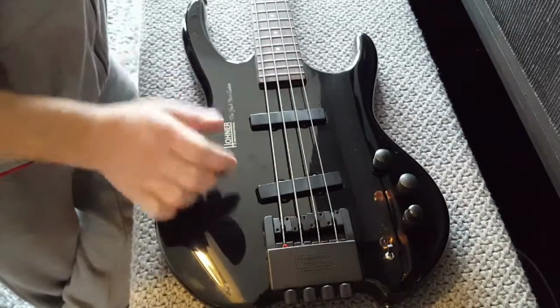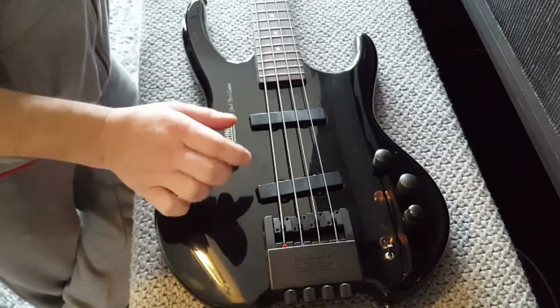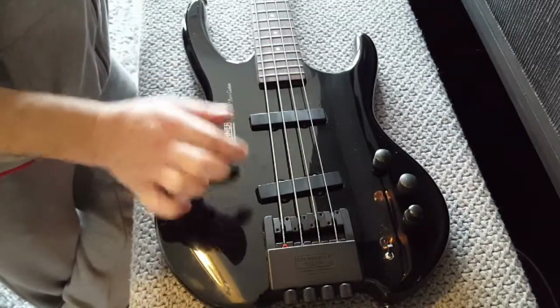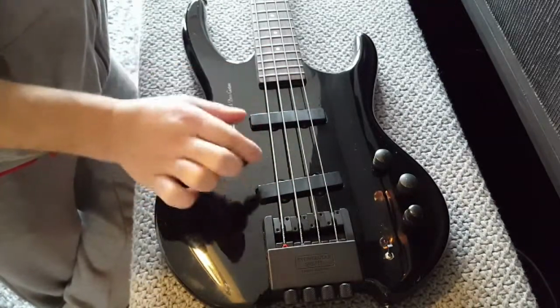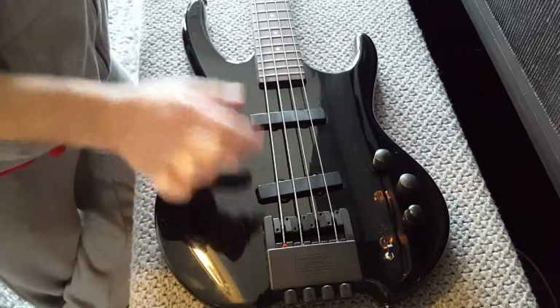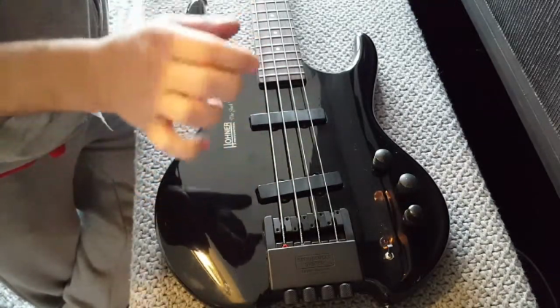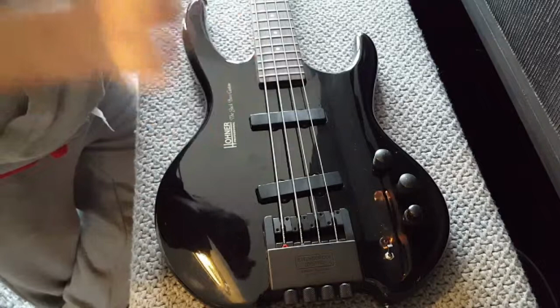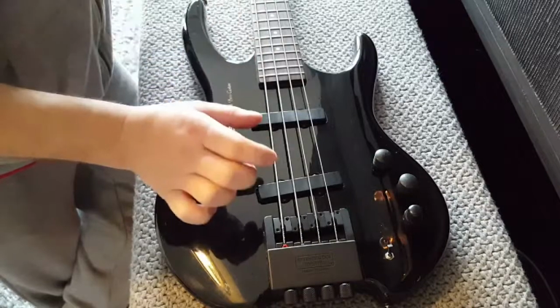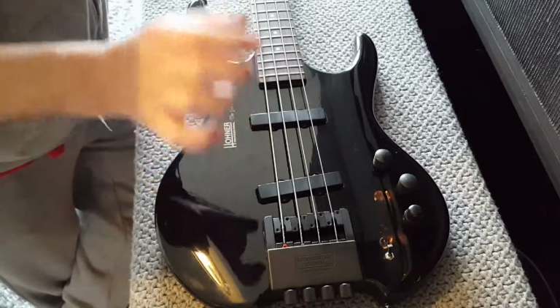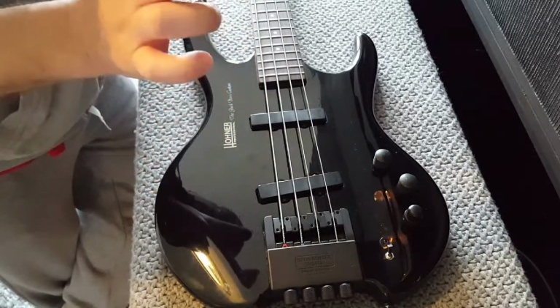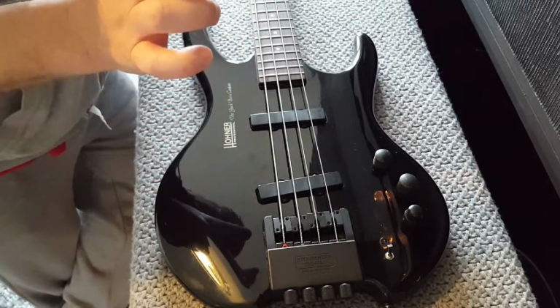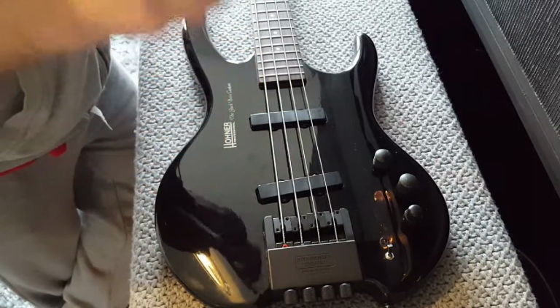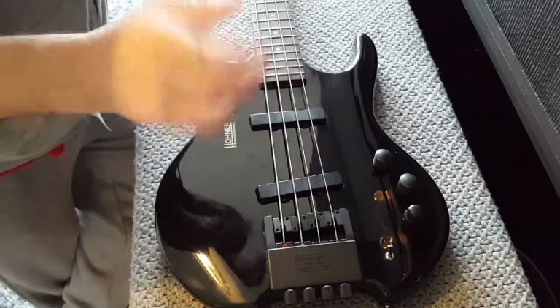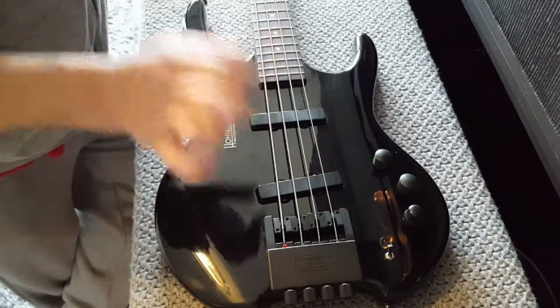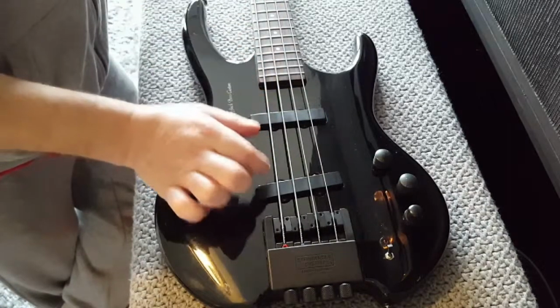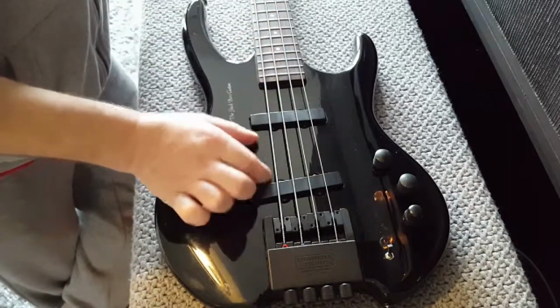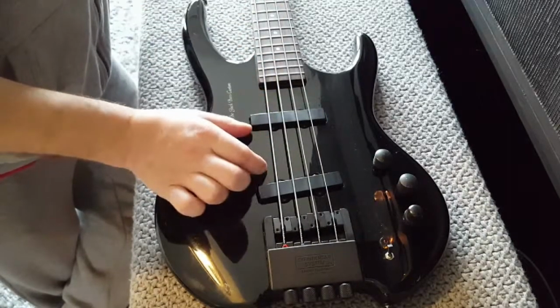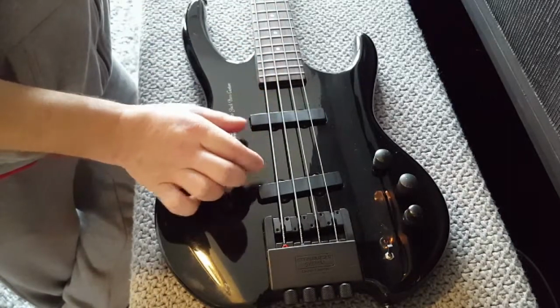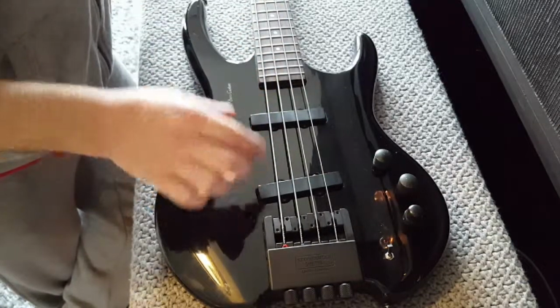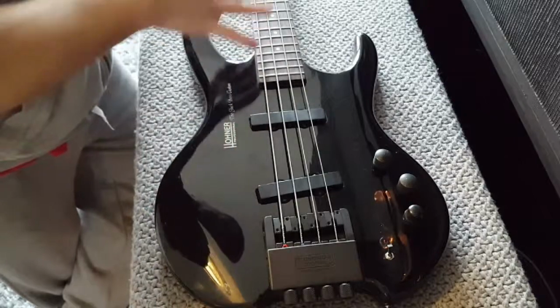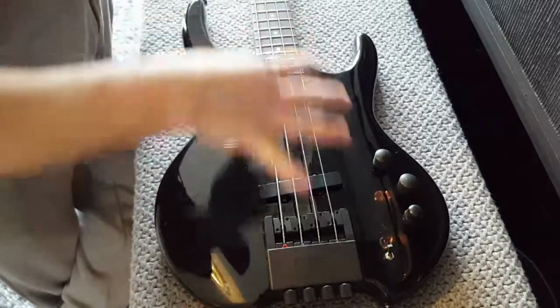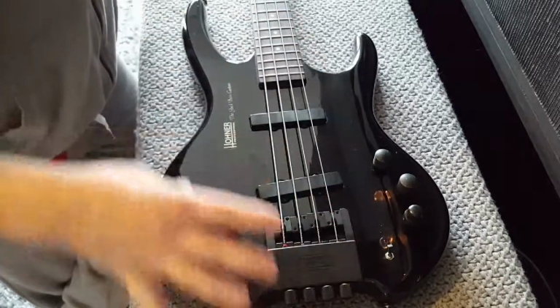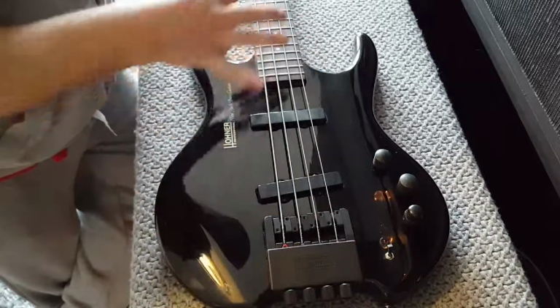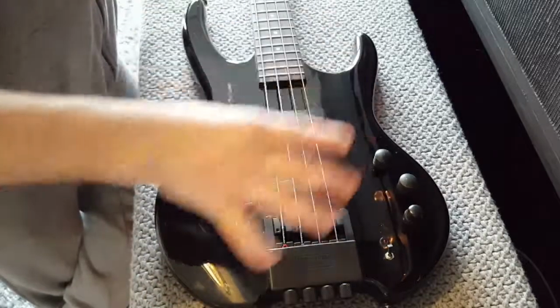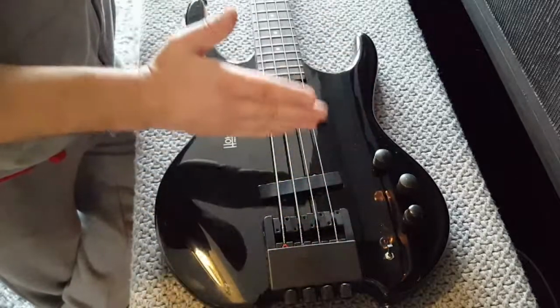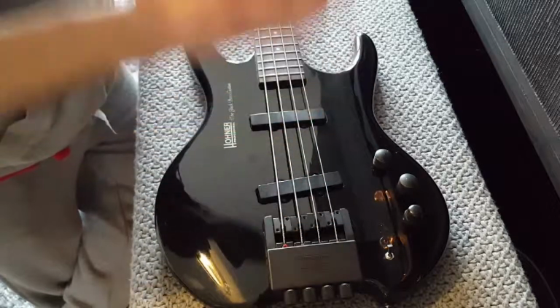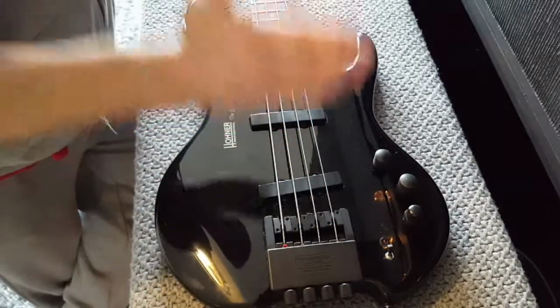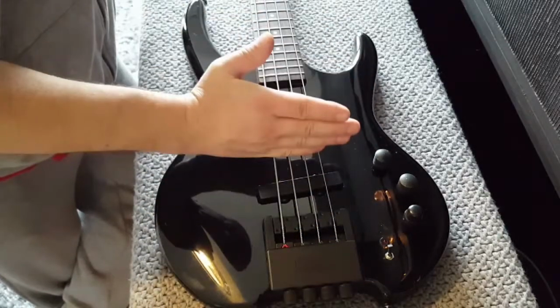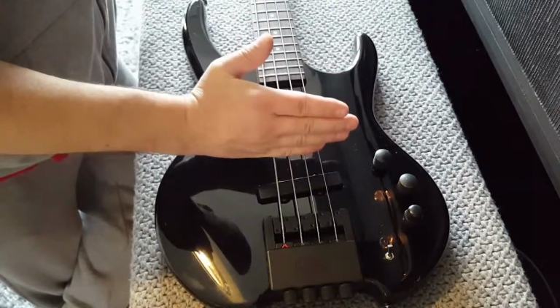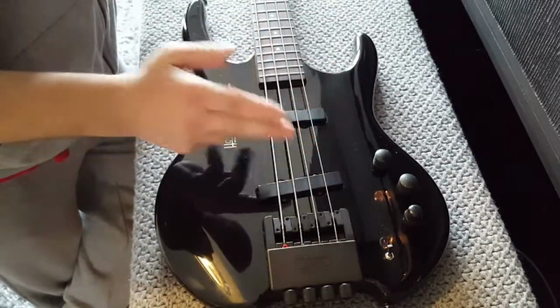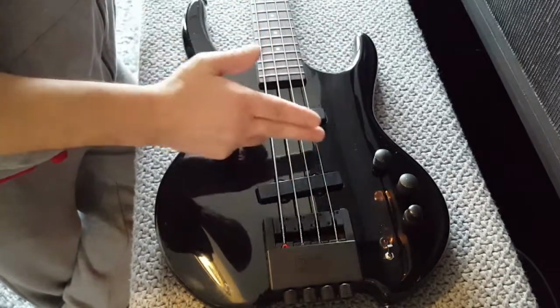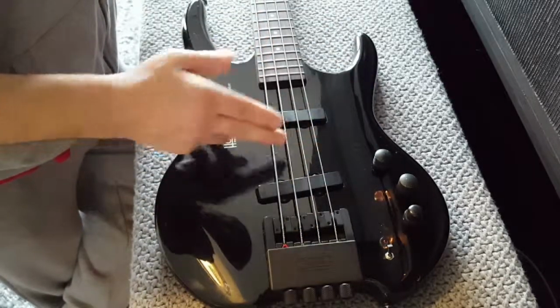What won't be so simple is finding a single humbucking pickup that will give me a full range of tones in the middle of the instrument.